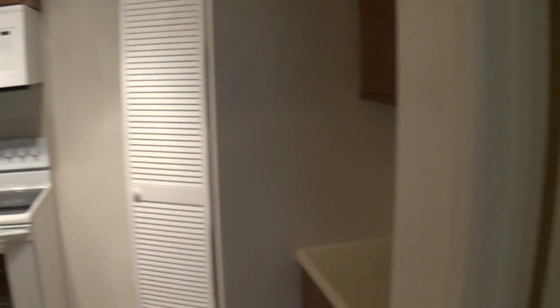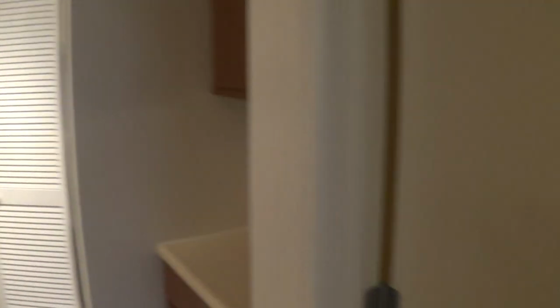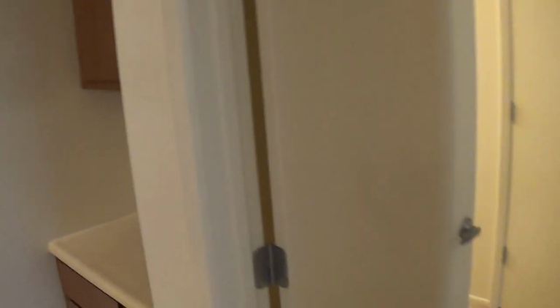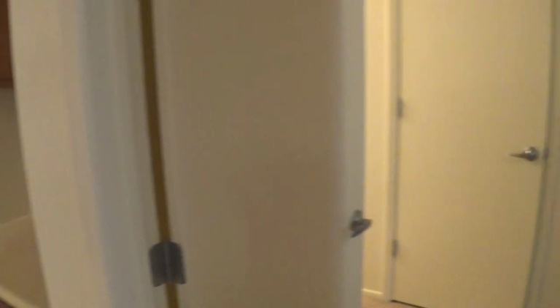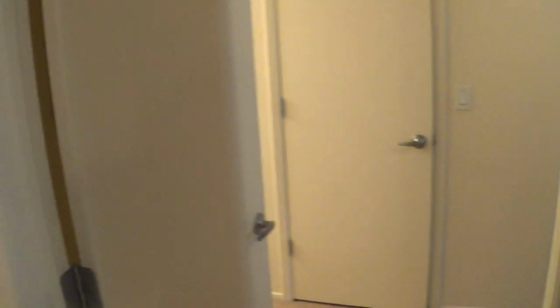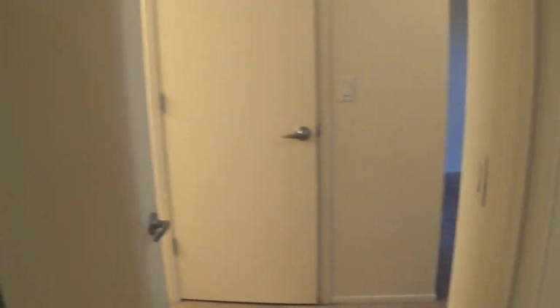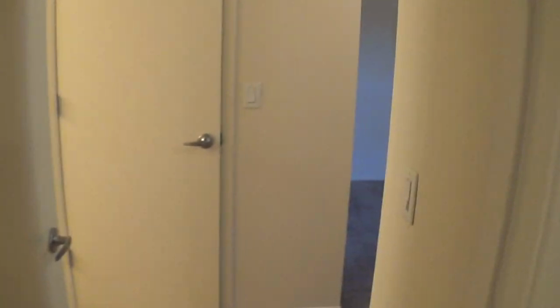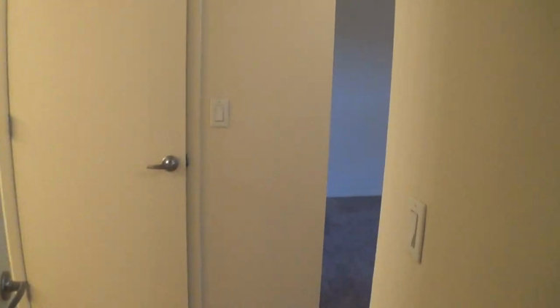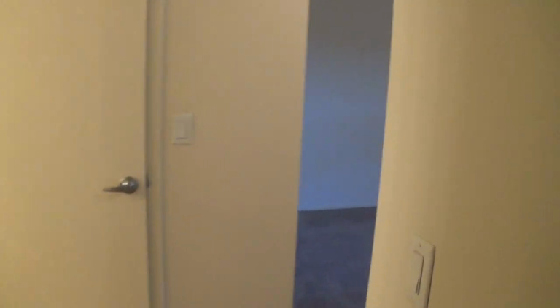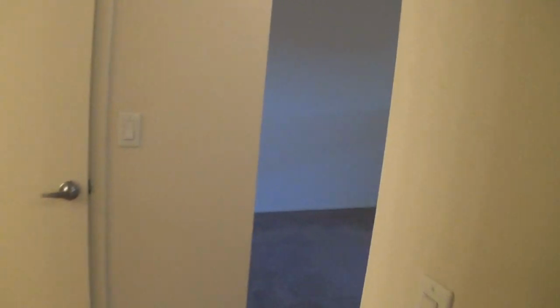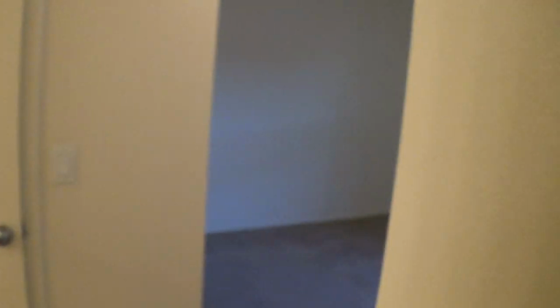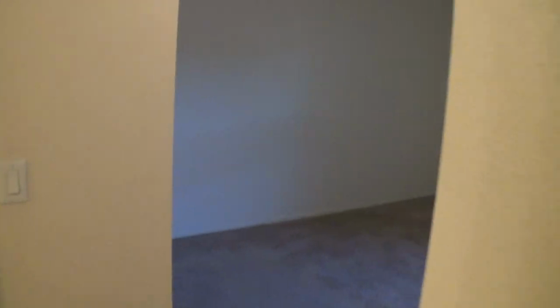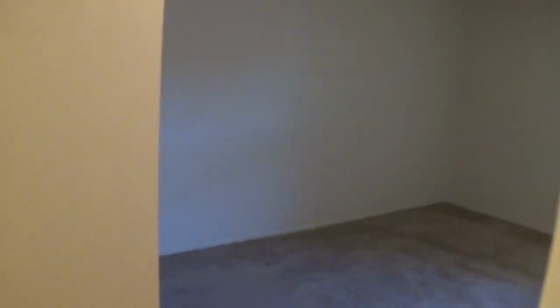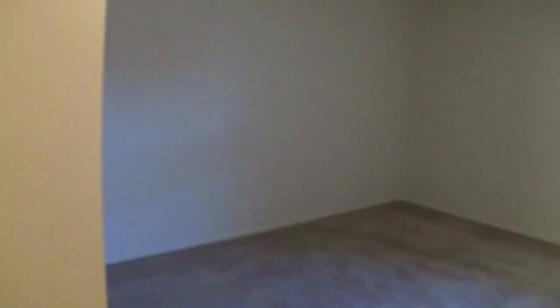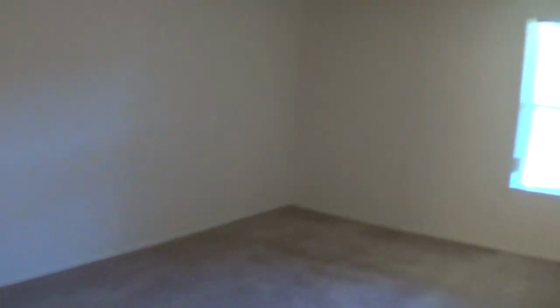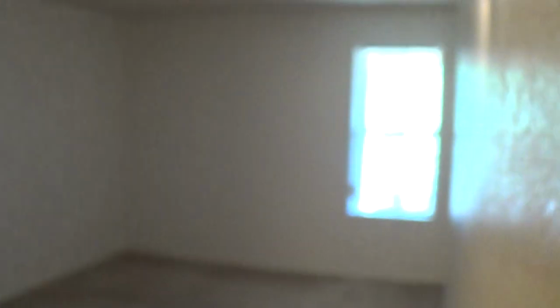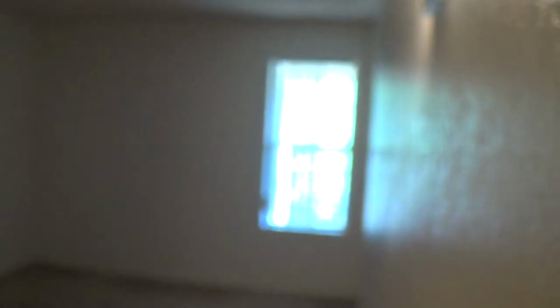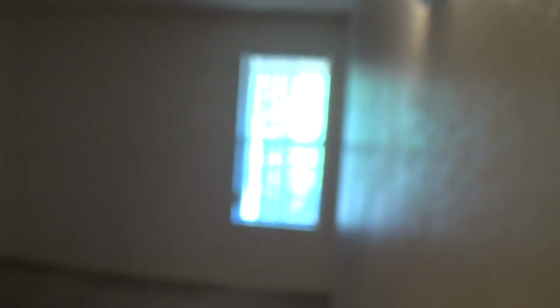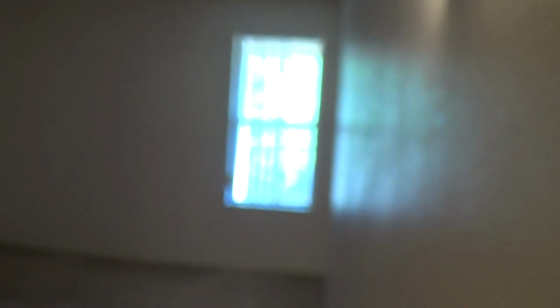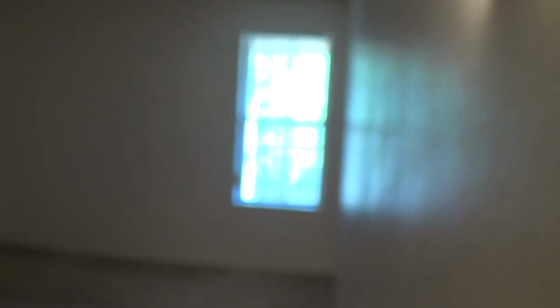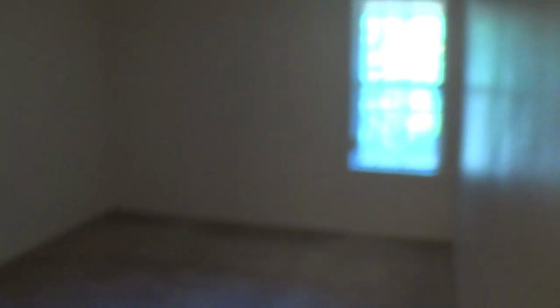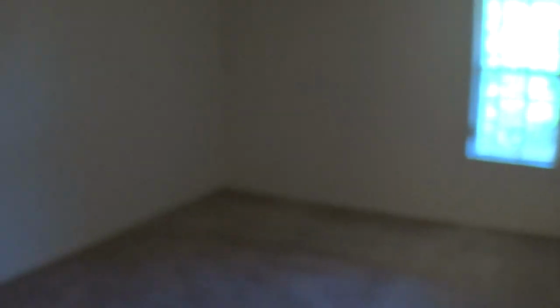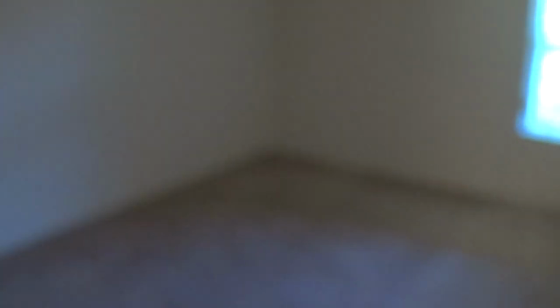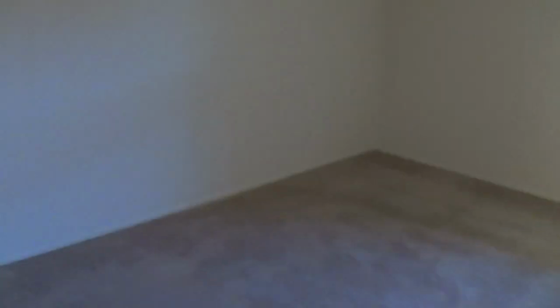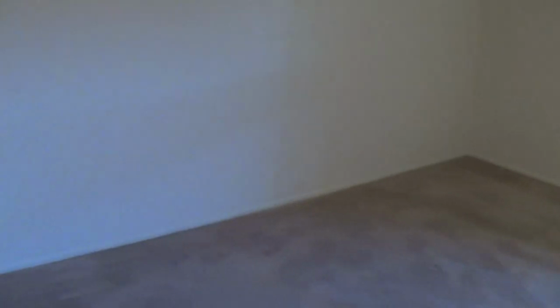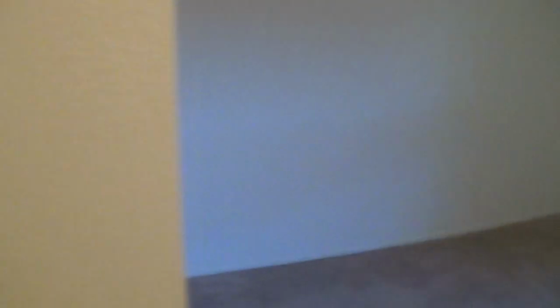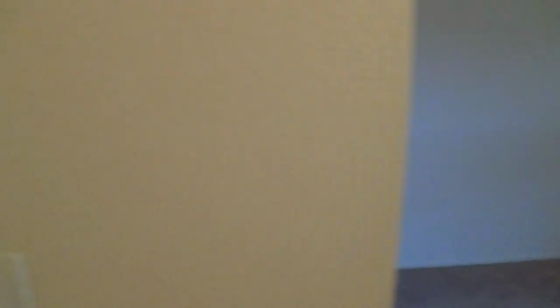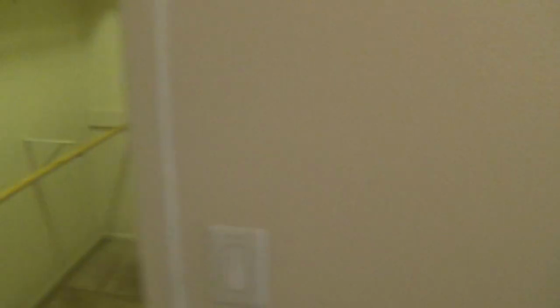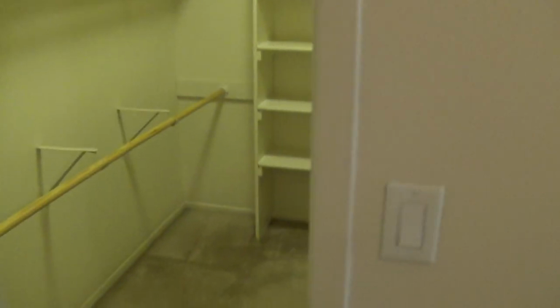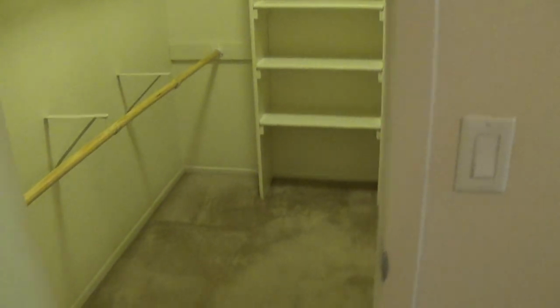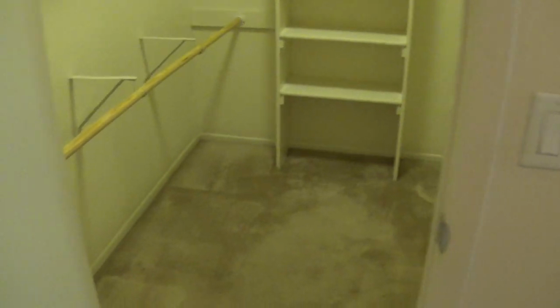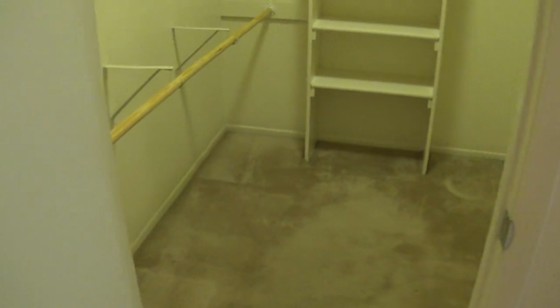Let's go into the bedroom. Again, really spacious — you can configure your furniture any which way. Huge closets.